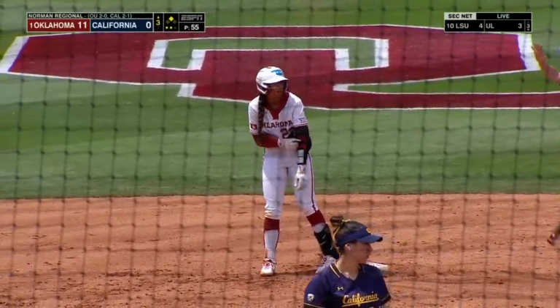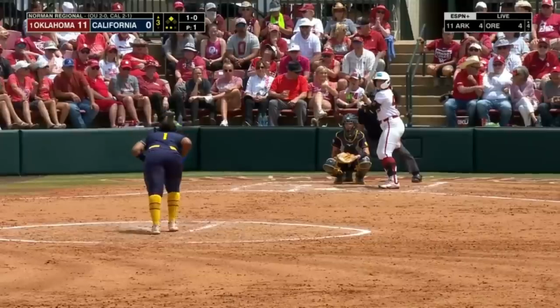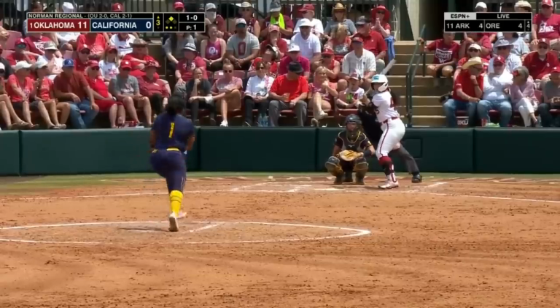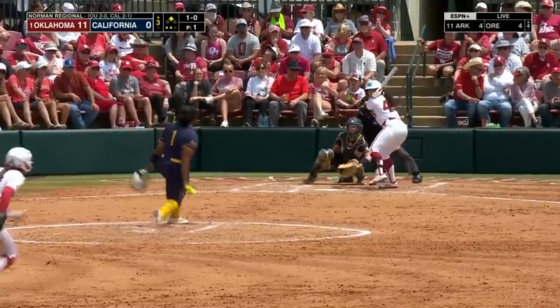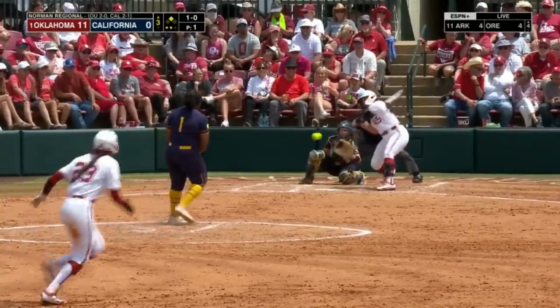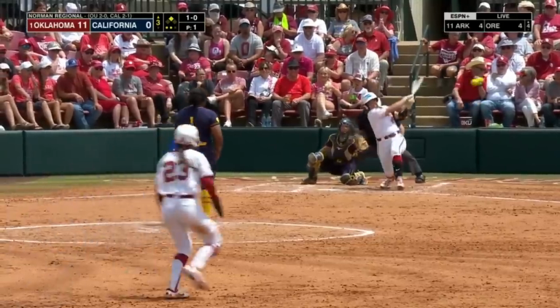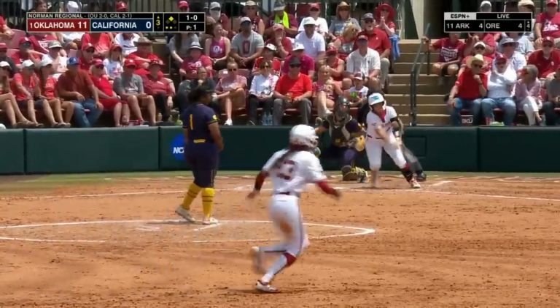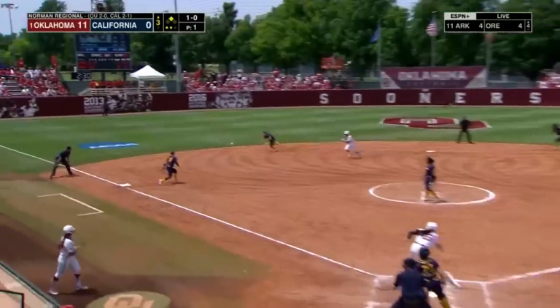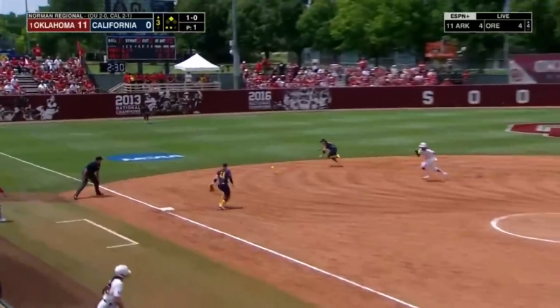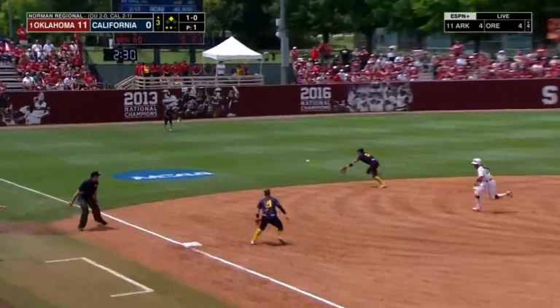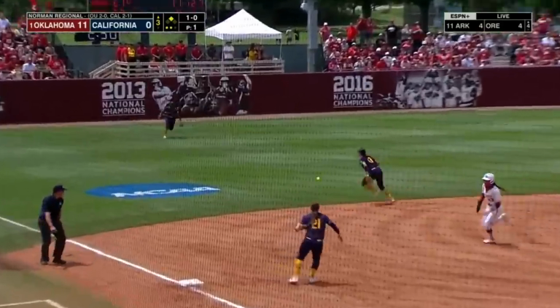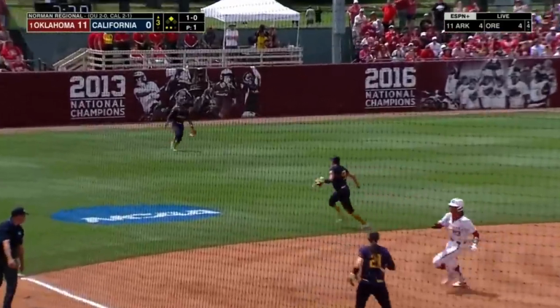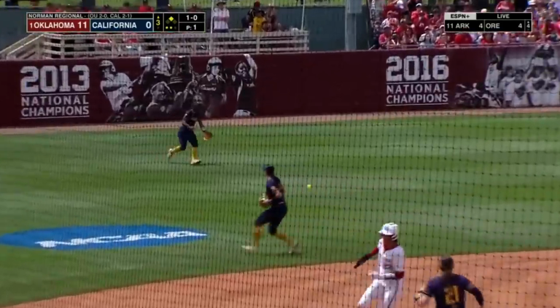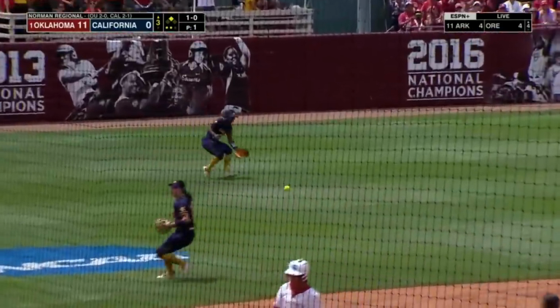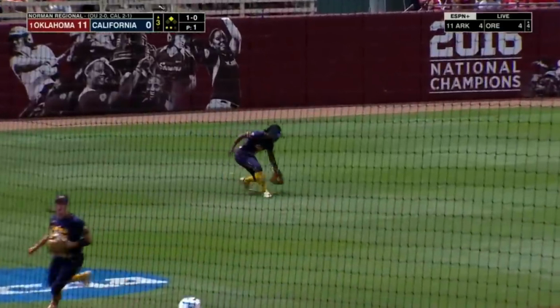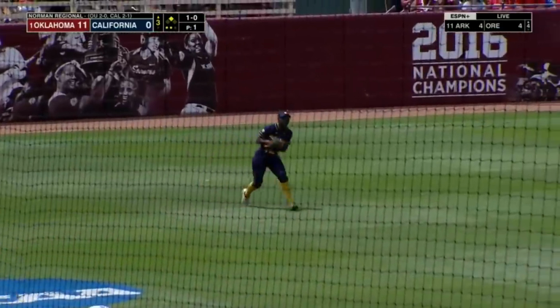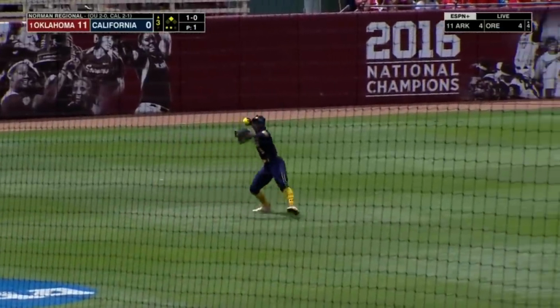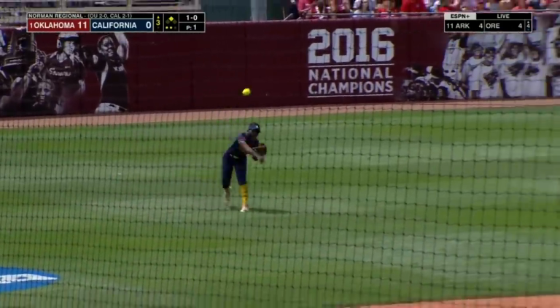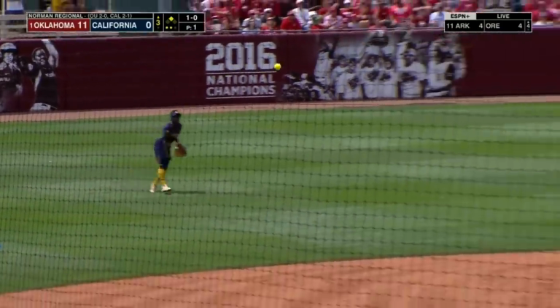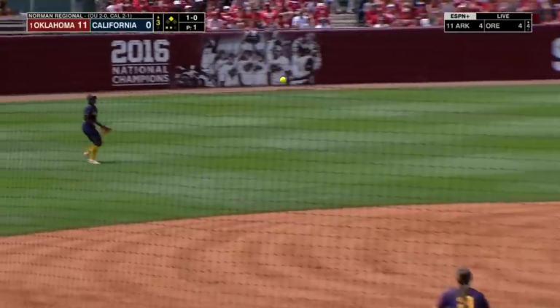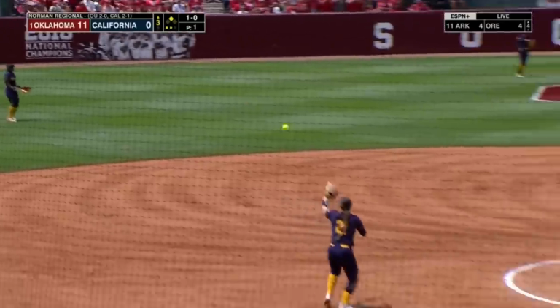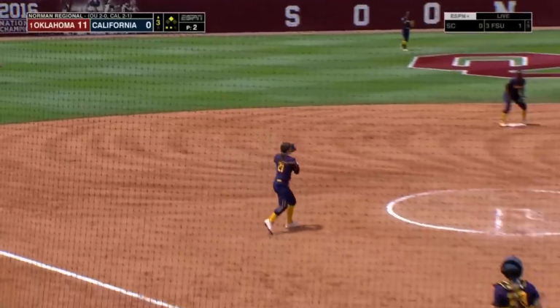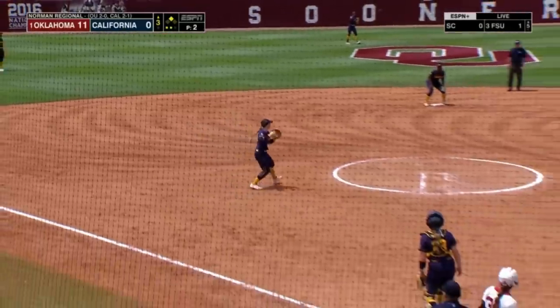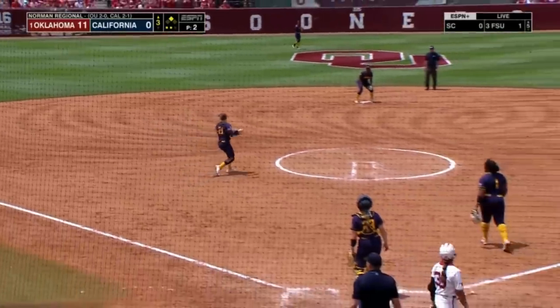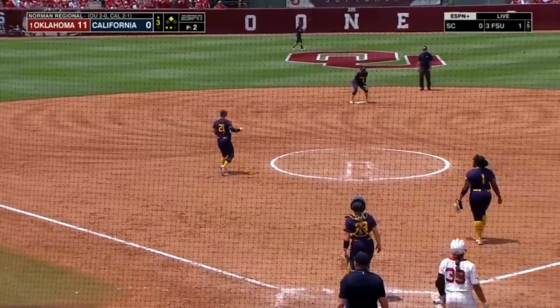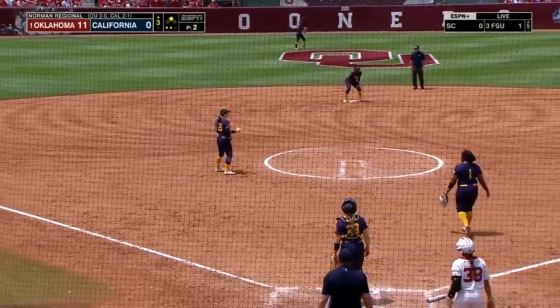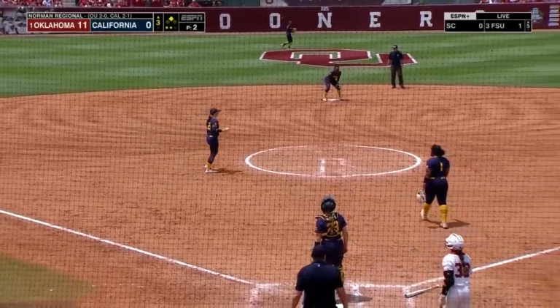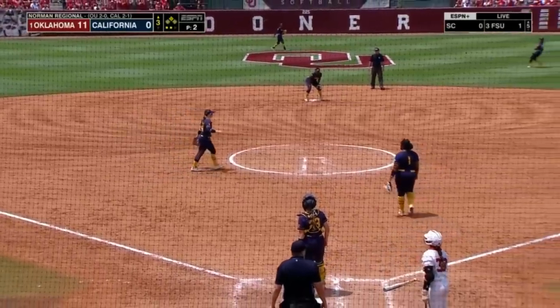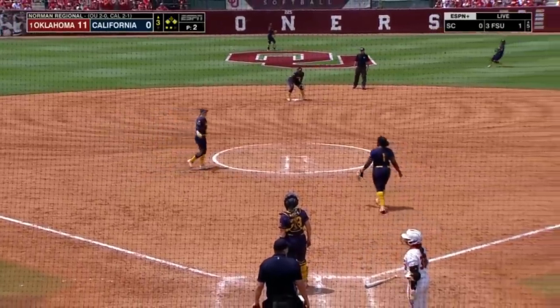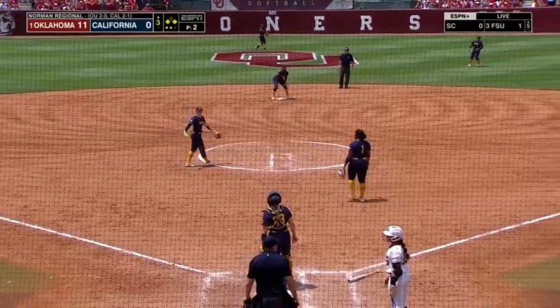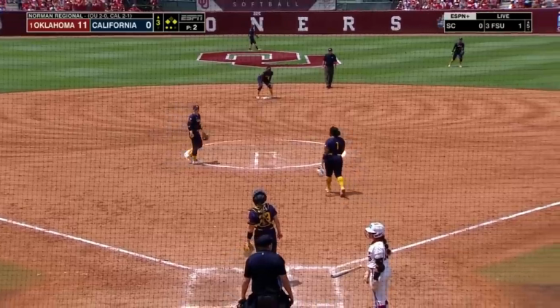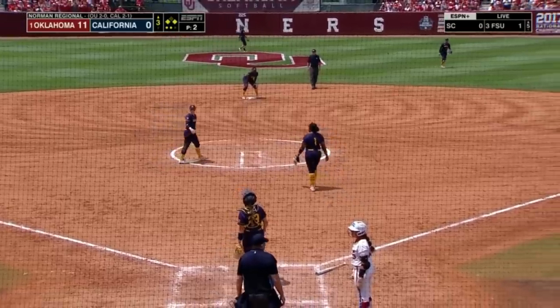Two more cross home plate and it's back-to-back doubles for the Sooners. Their first trip through the lineup in a very different feel of the game, and Lee says the hit parade is not over yet — she'll settle for the single.